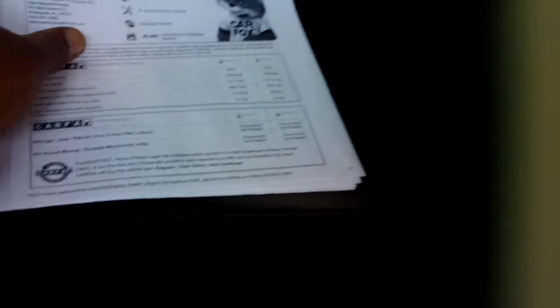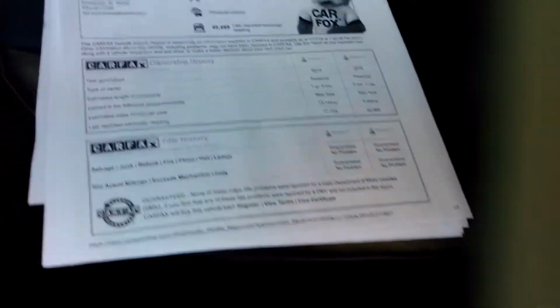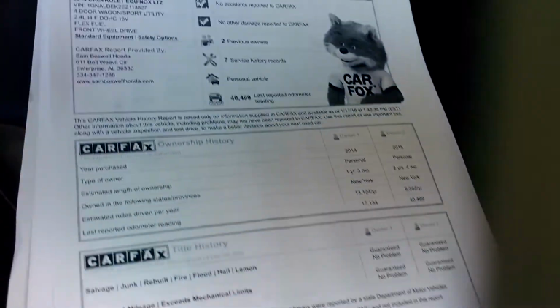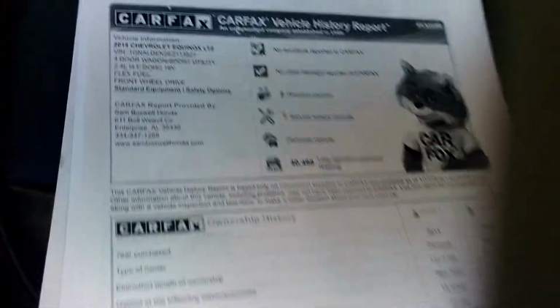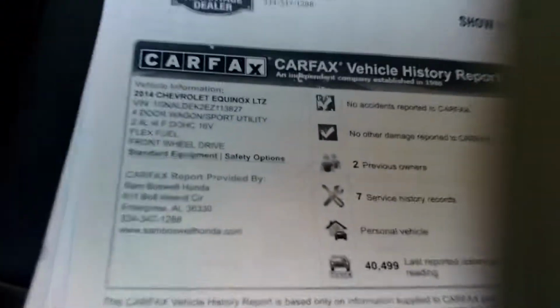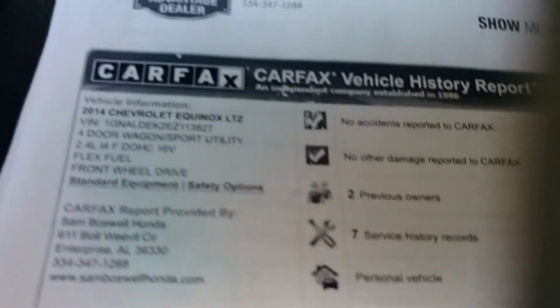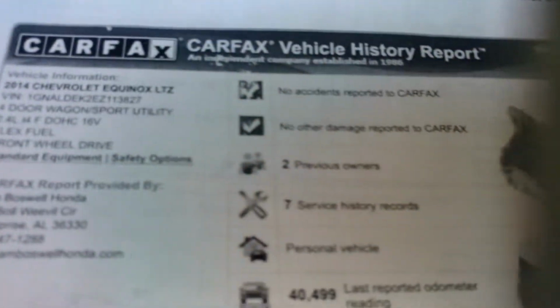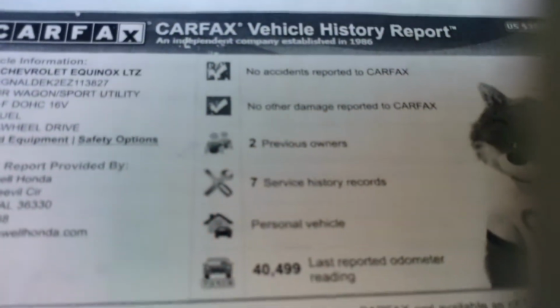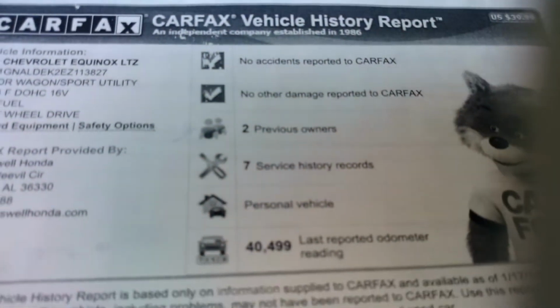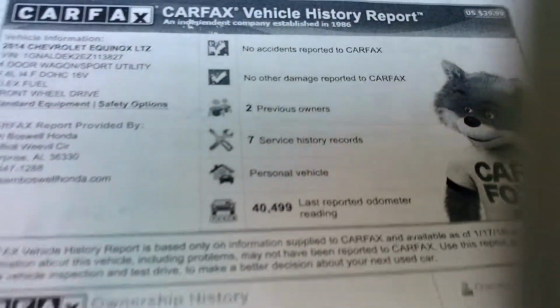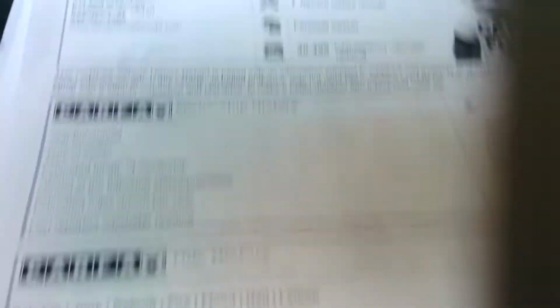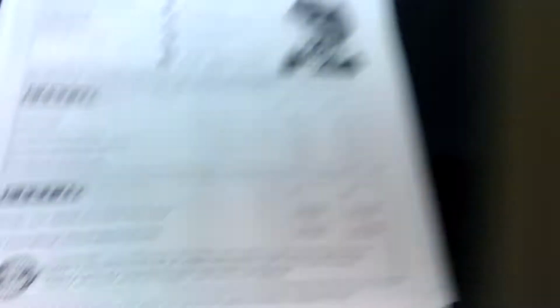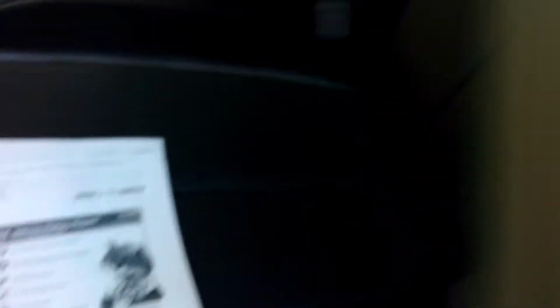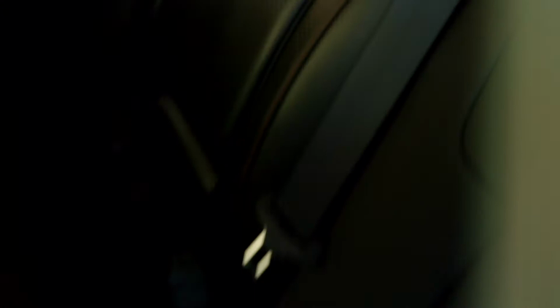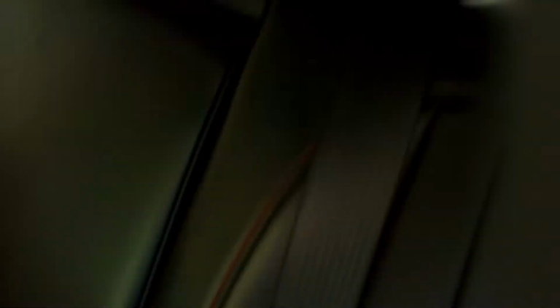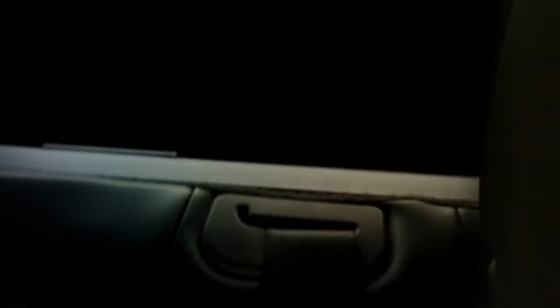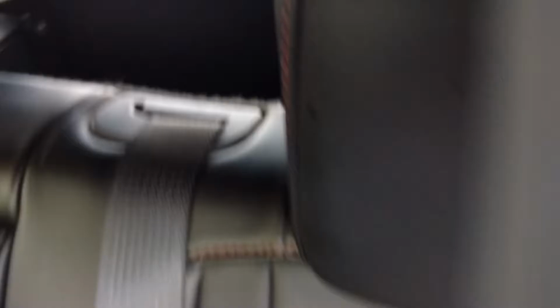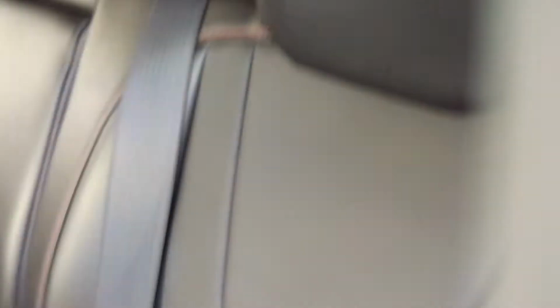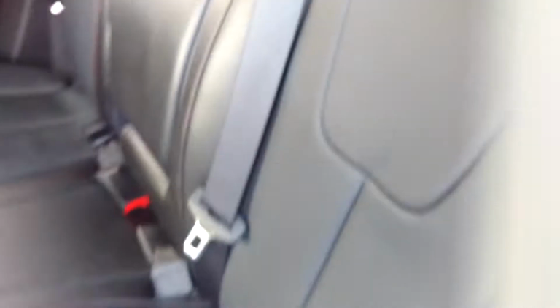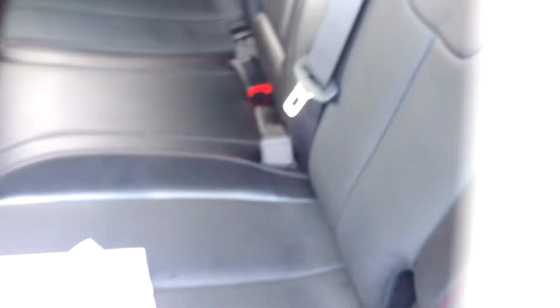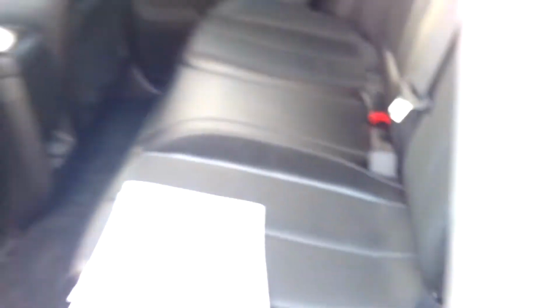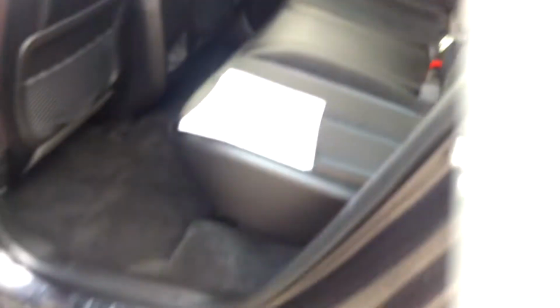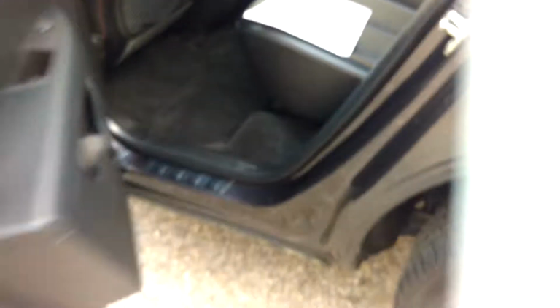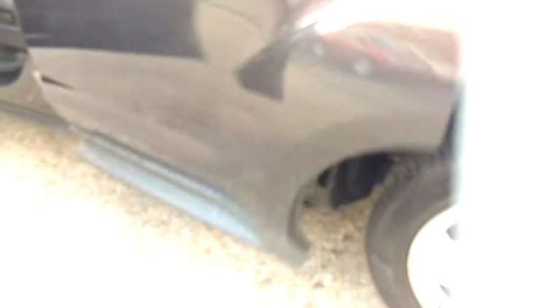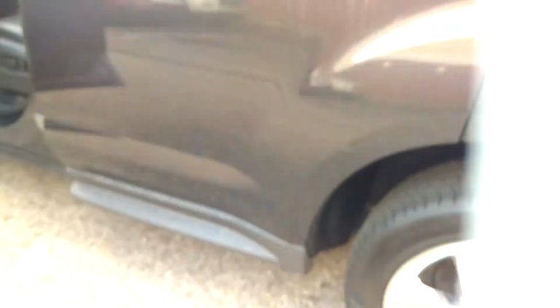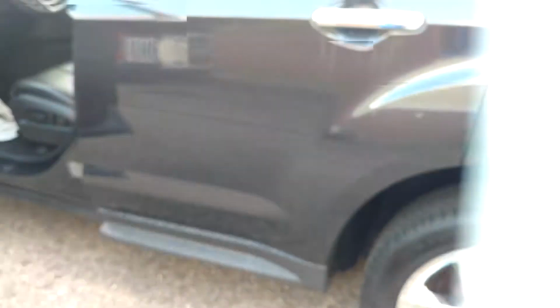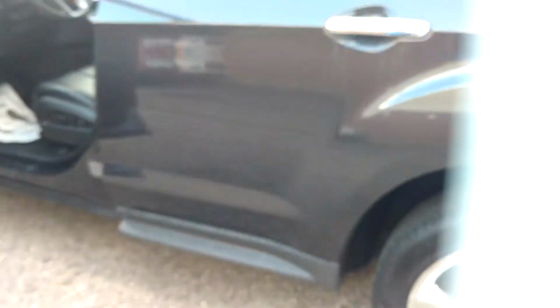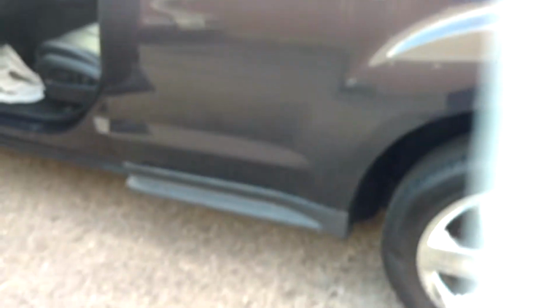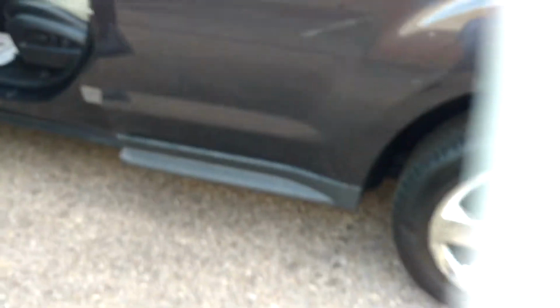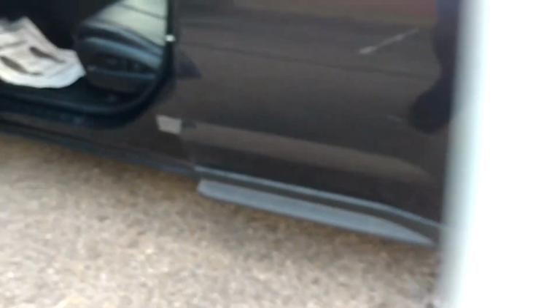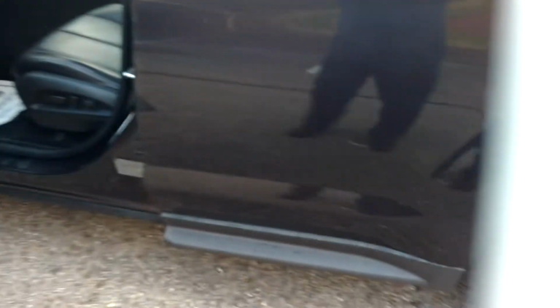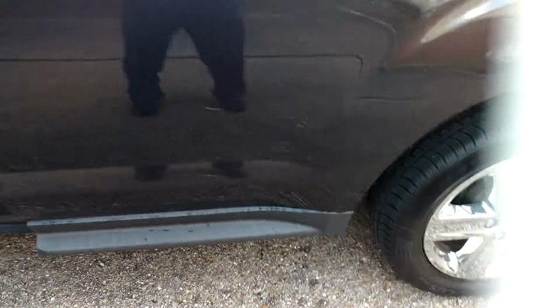Clean Carfax. This is a picture of the rear. Got roof rails.